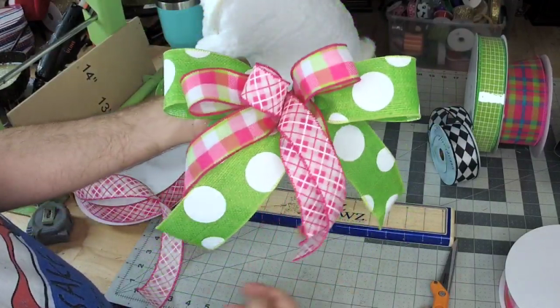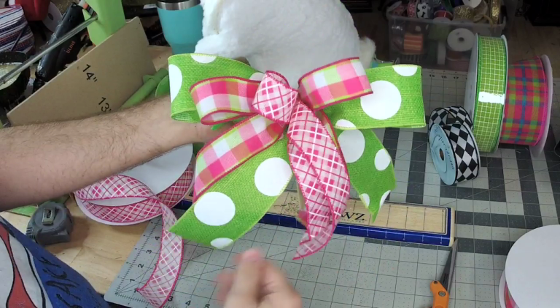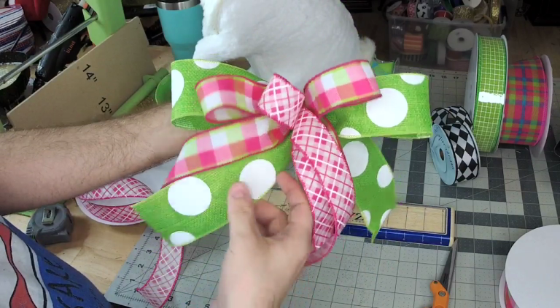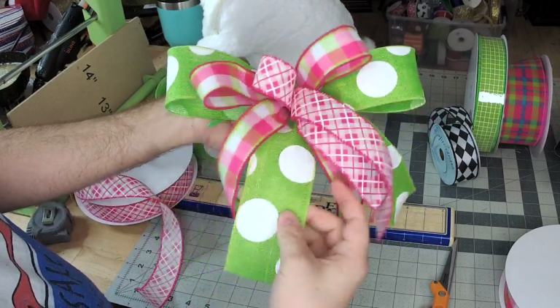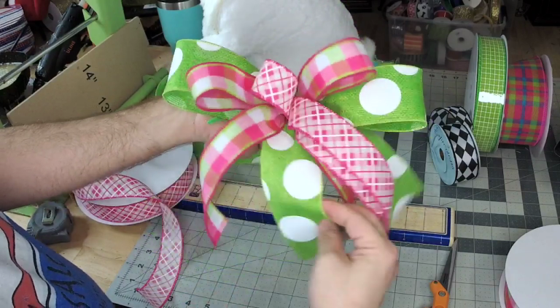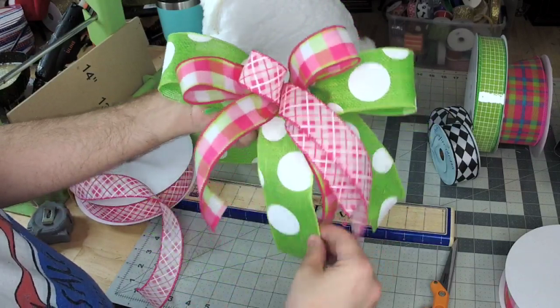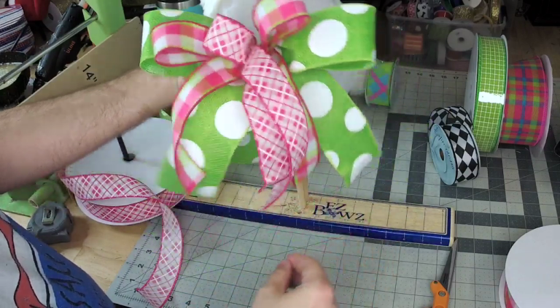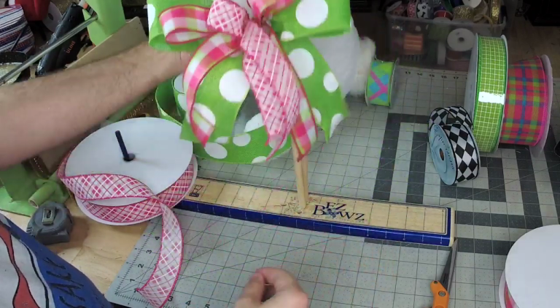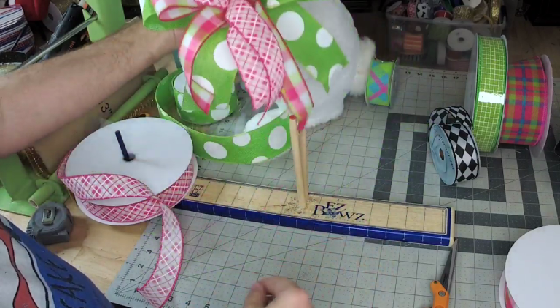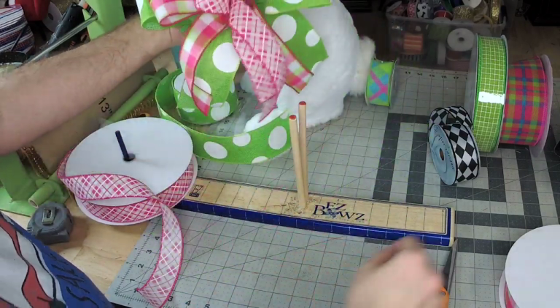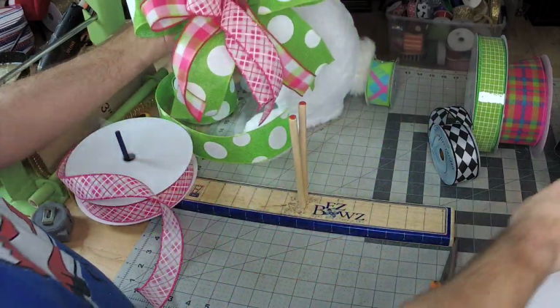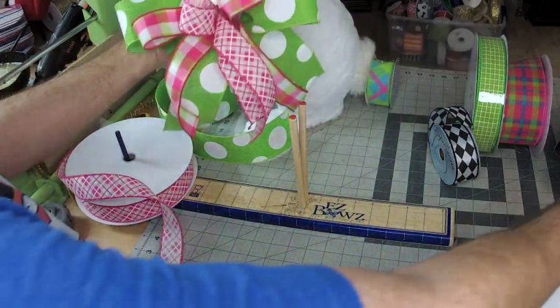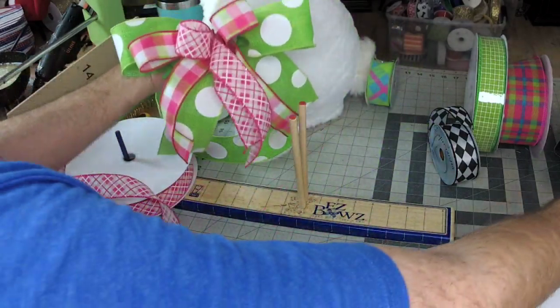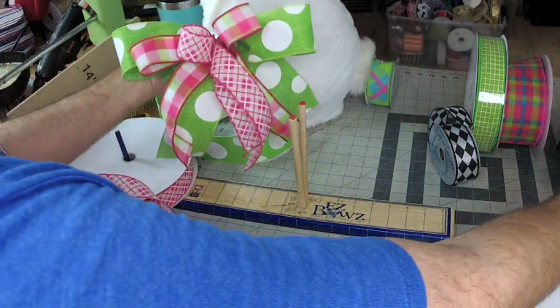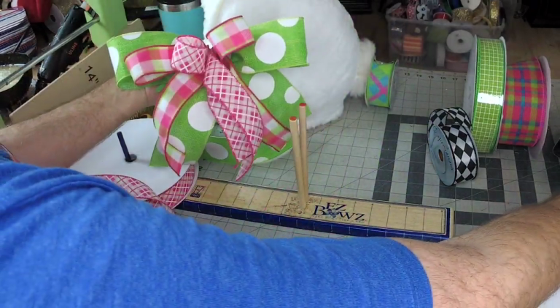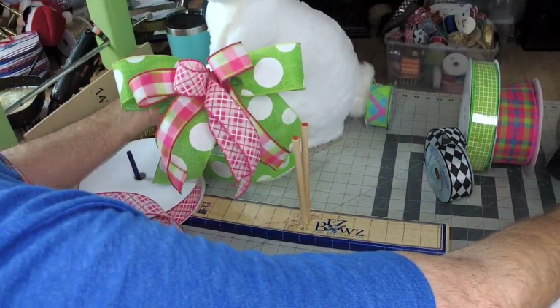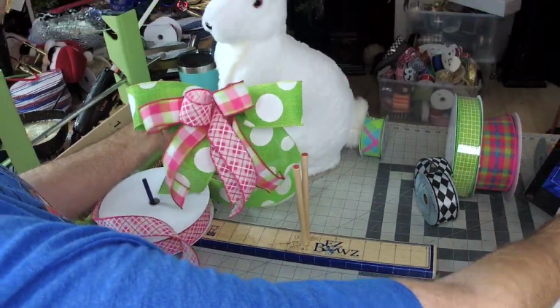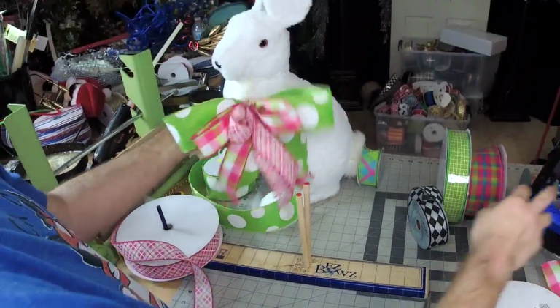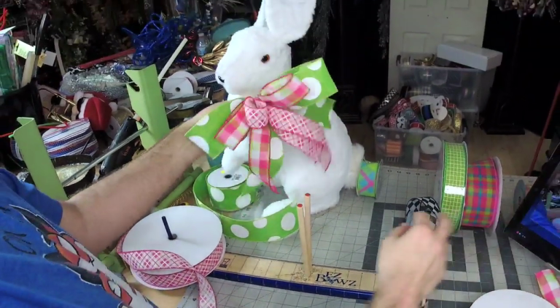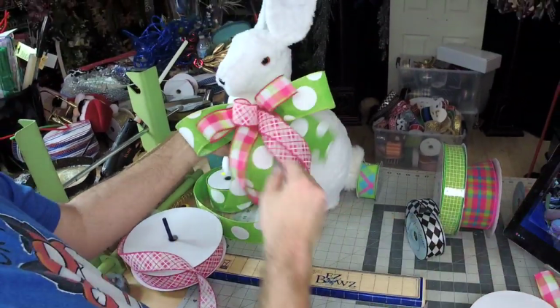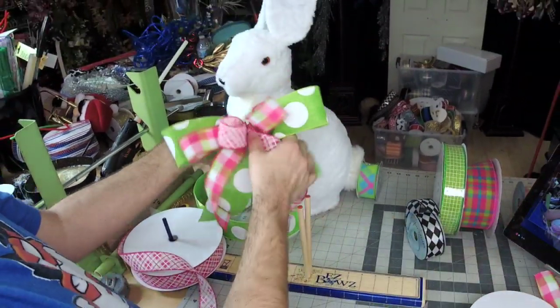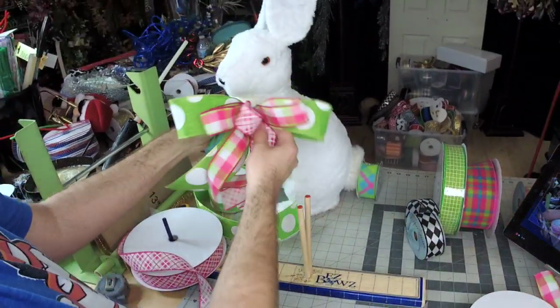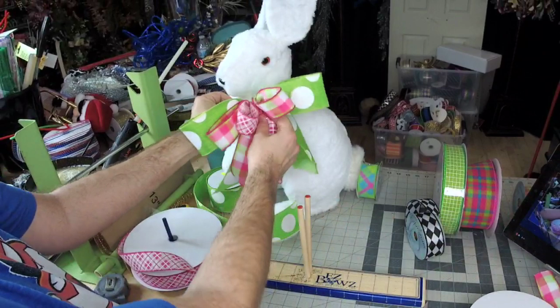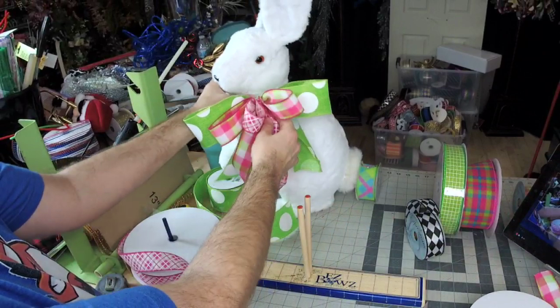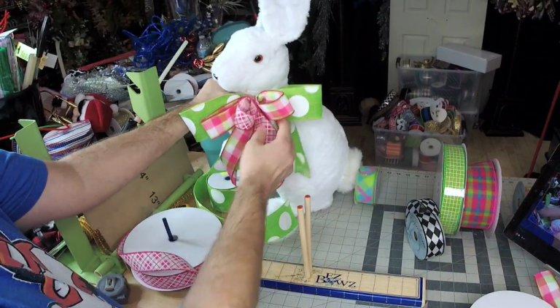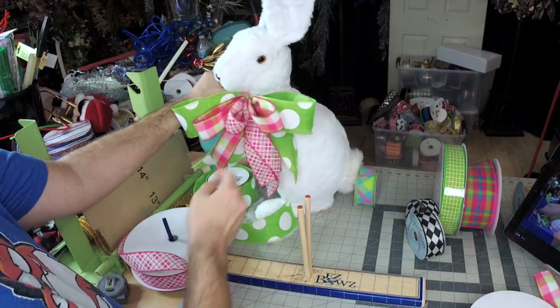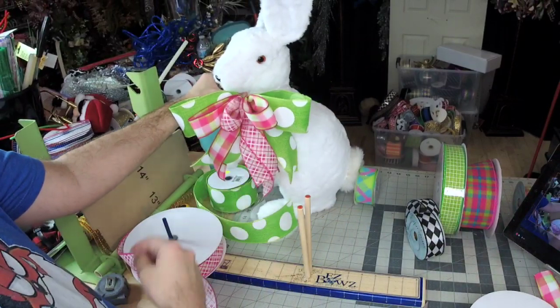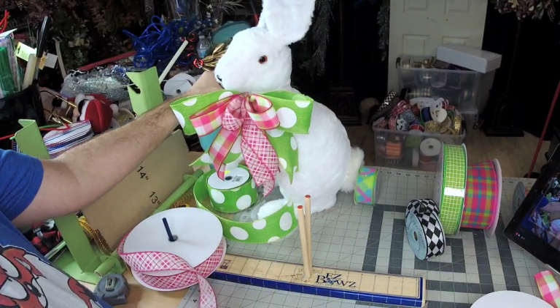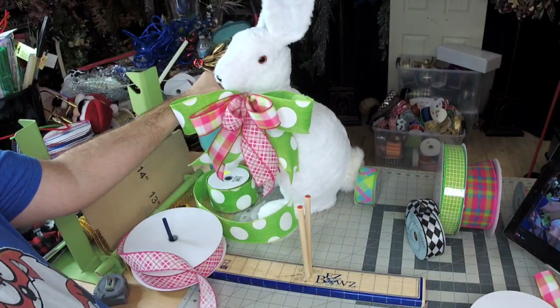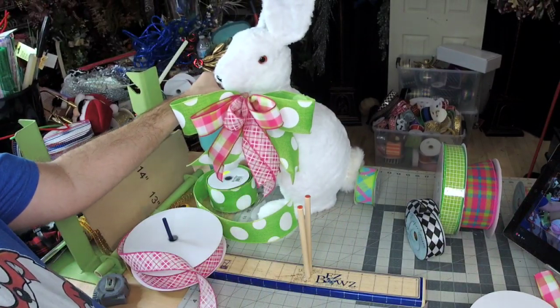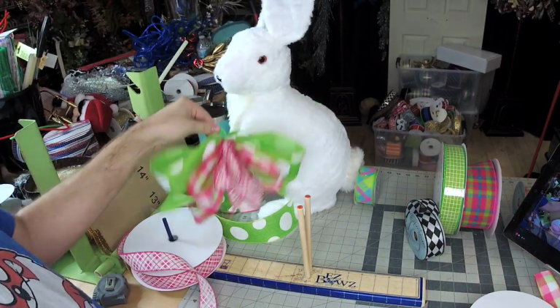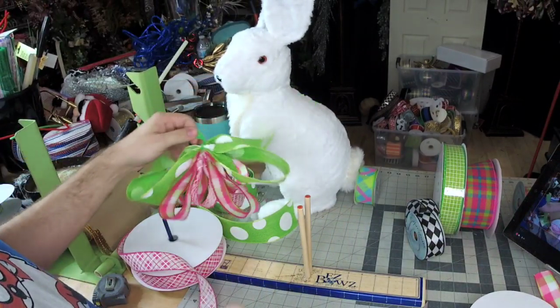We didn't want it to be too huge because it's going on our bunny. It couldn't be crazy.